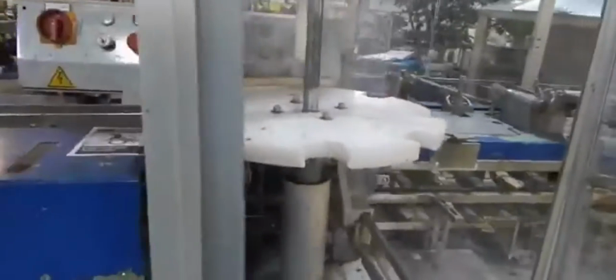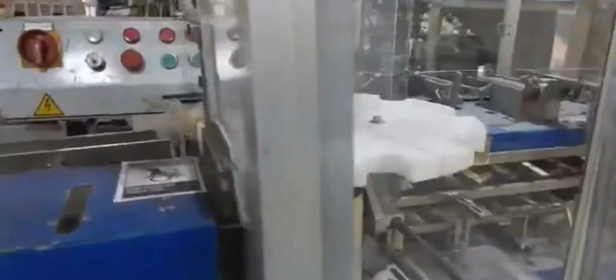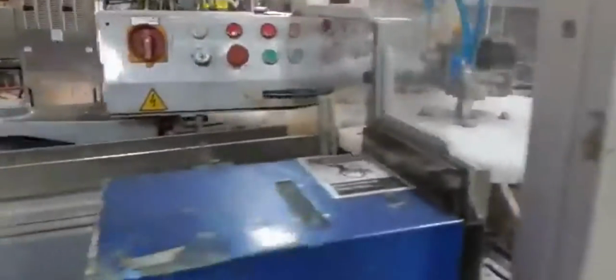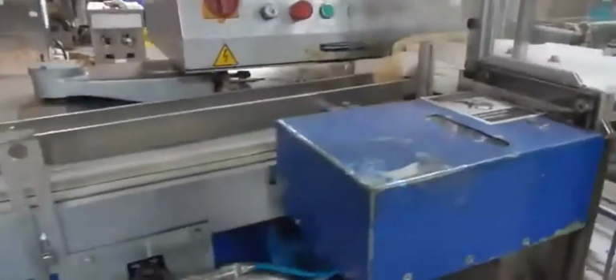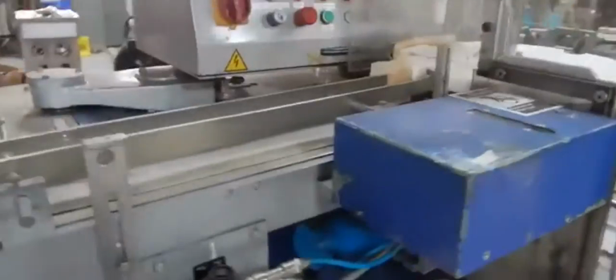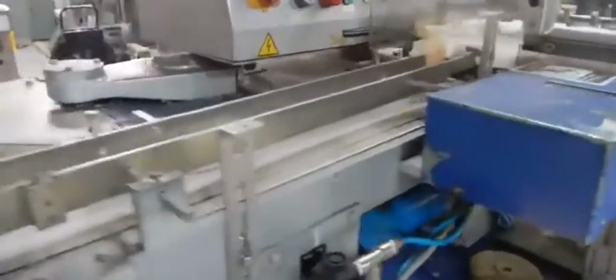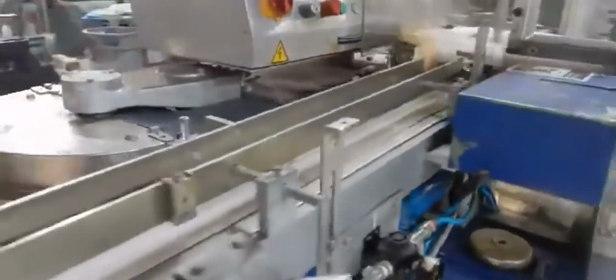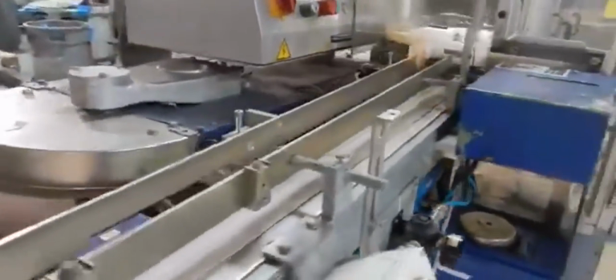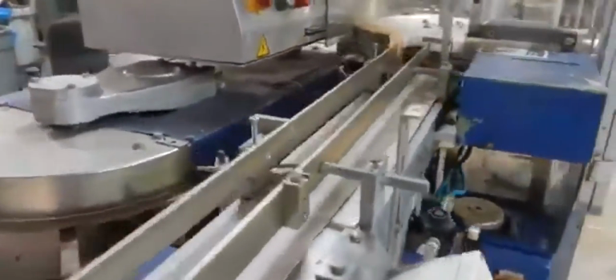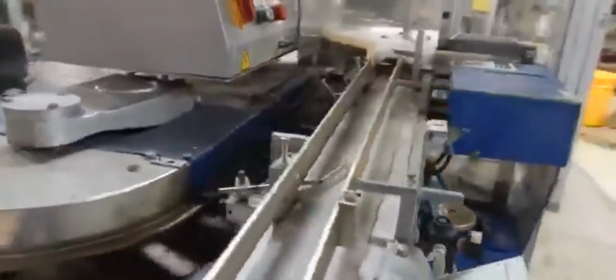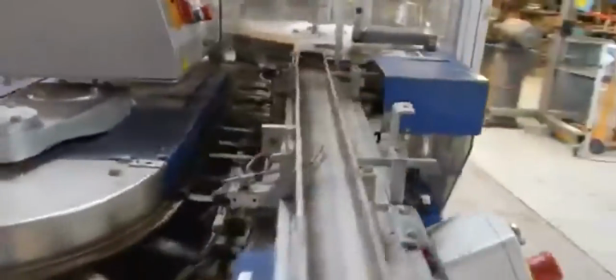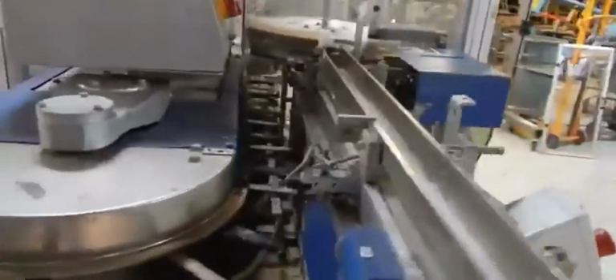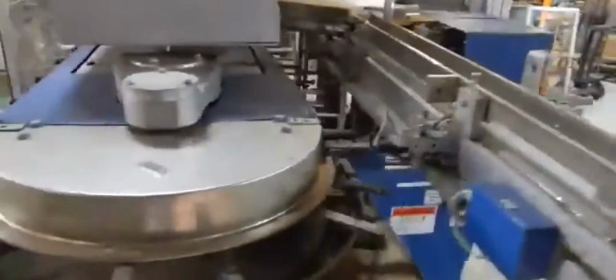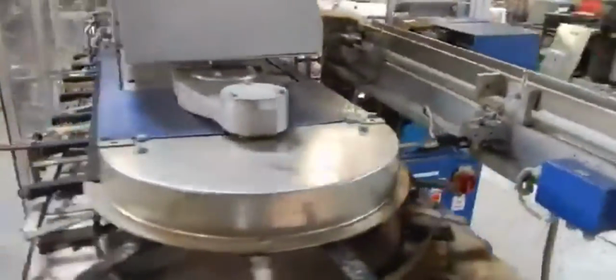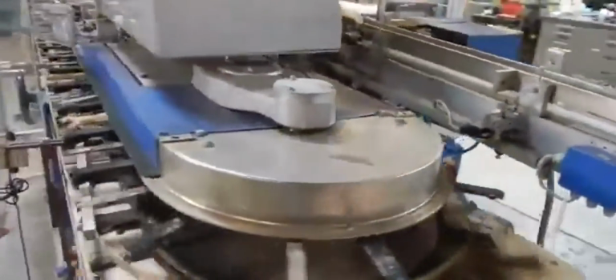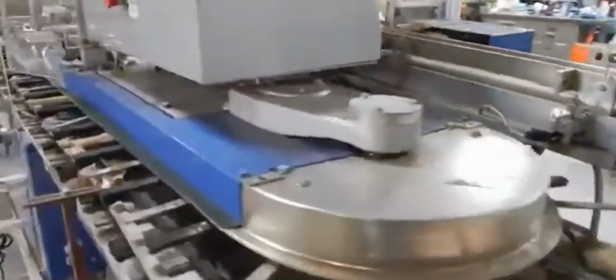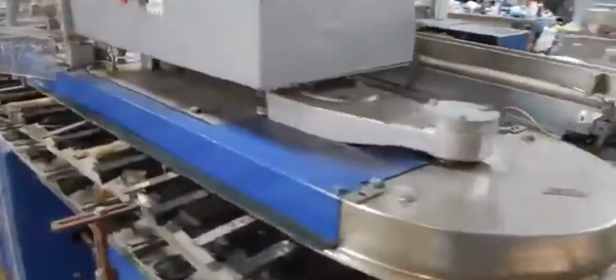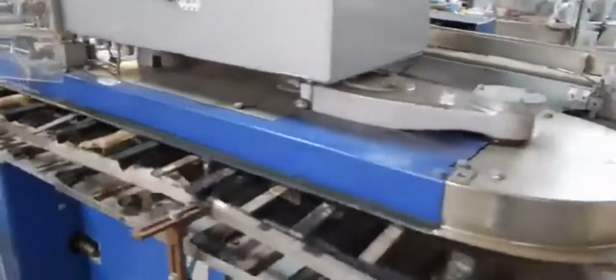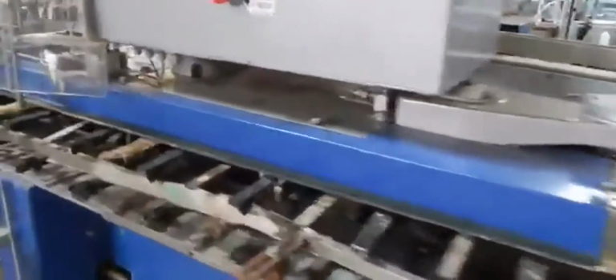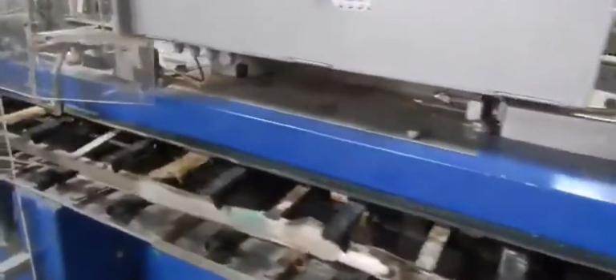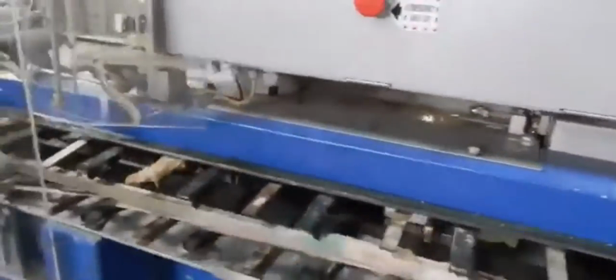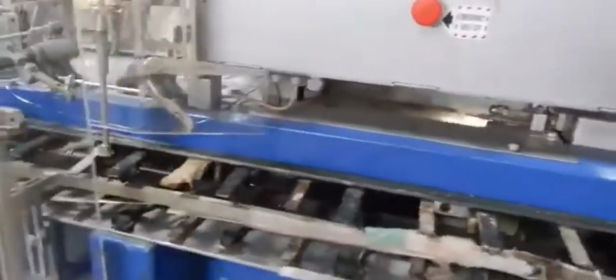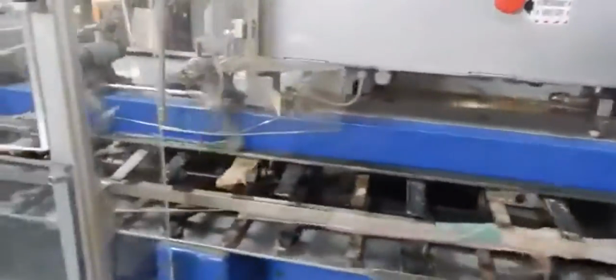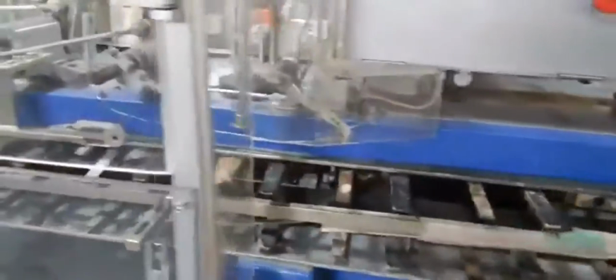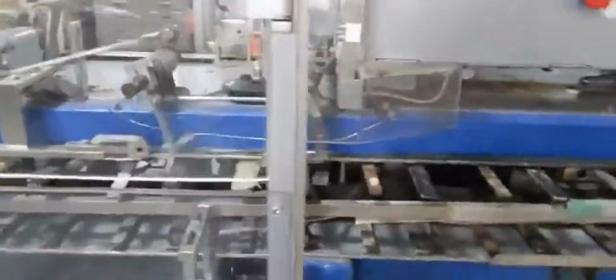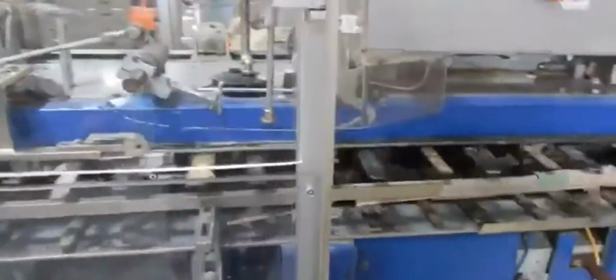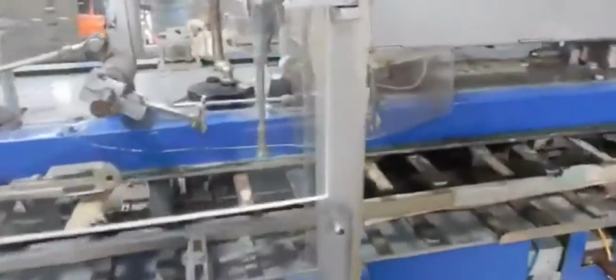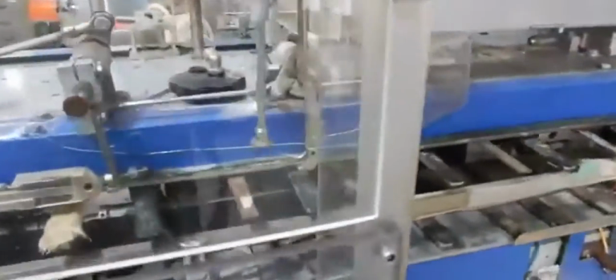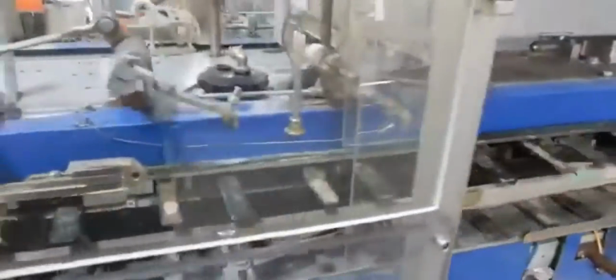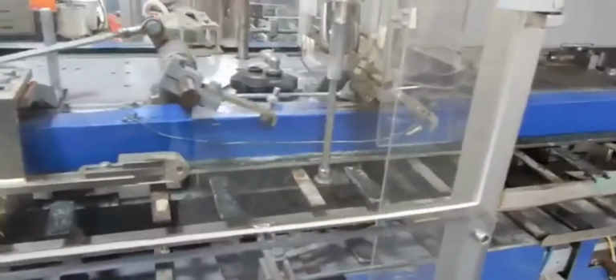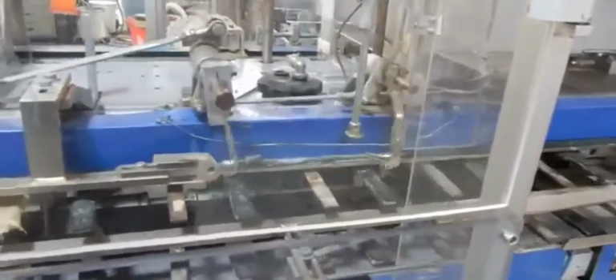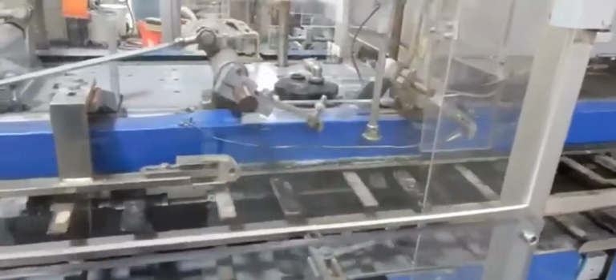It's mechanically driven, which is nice, so it stays in synchronization with the machine. As you come around the backside here, this is where the carton would be folded and closed.